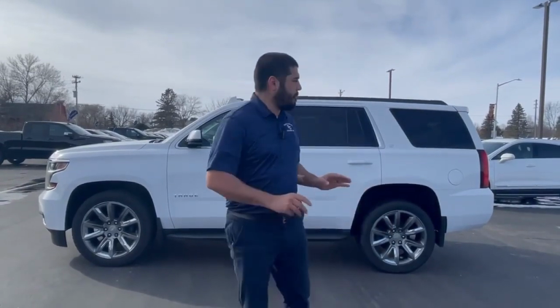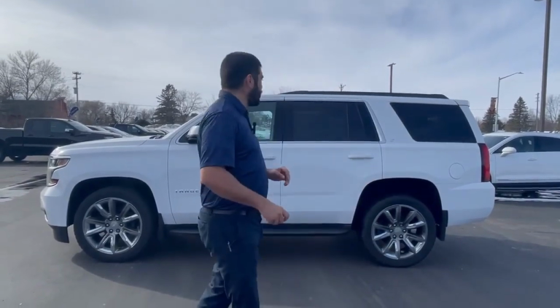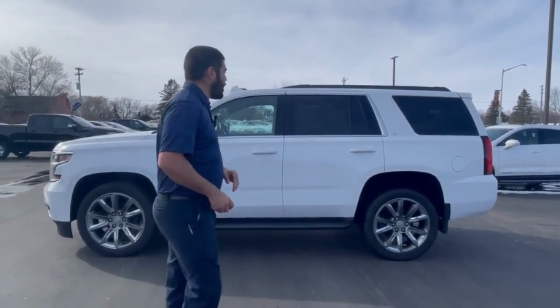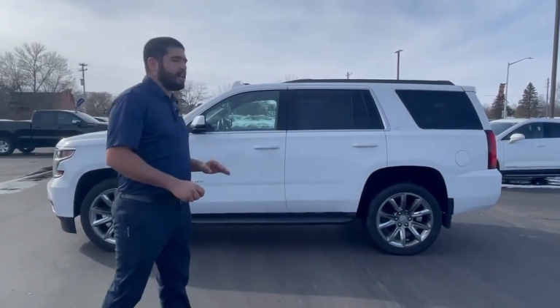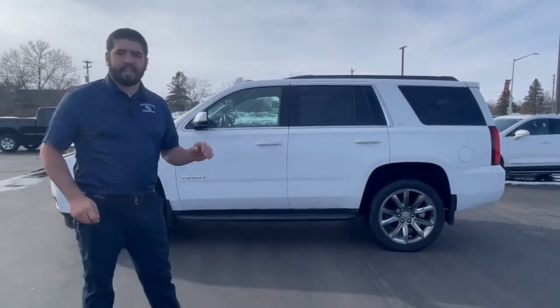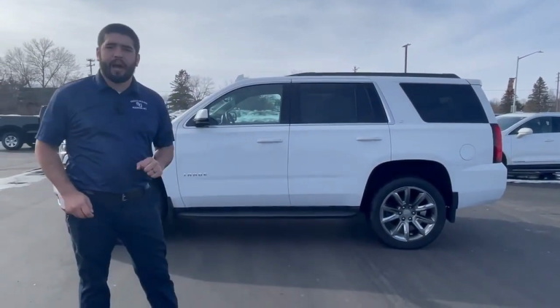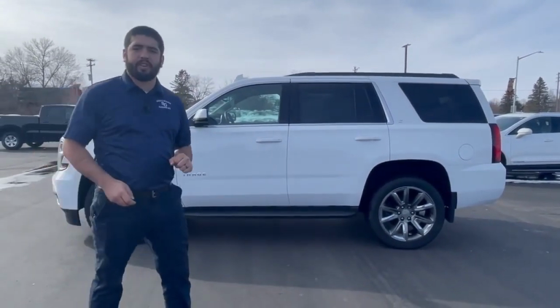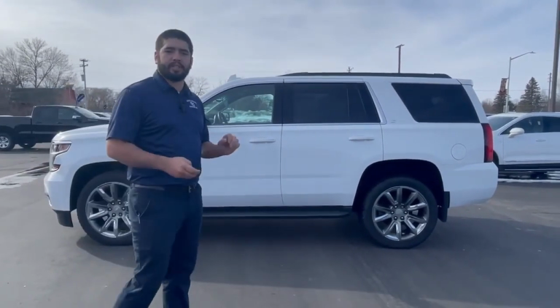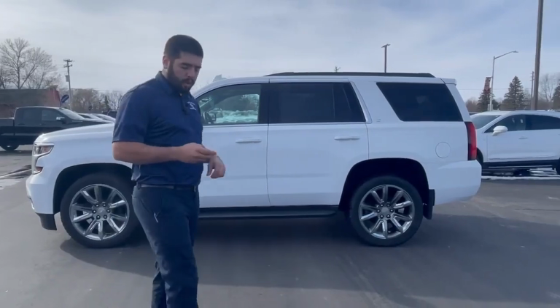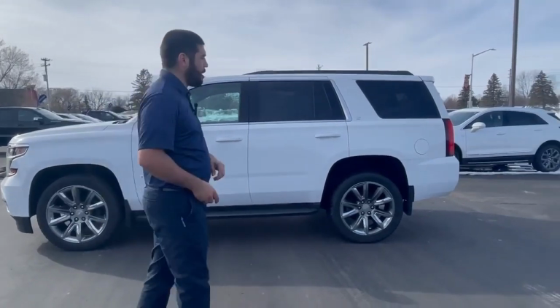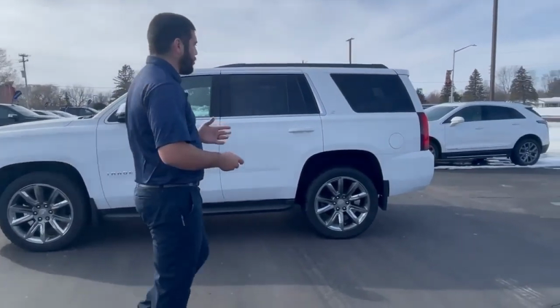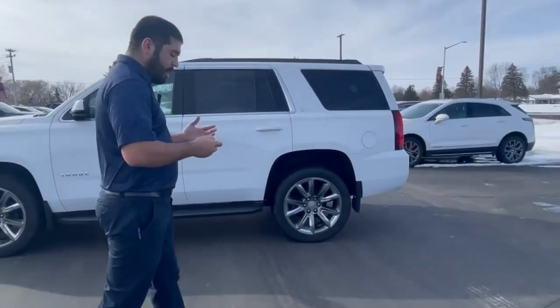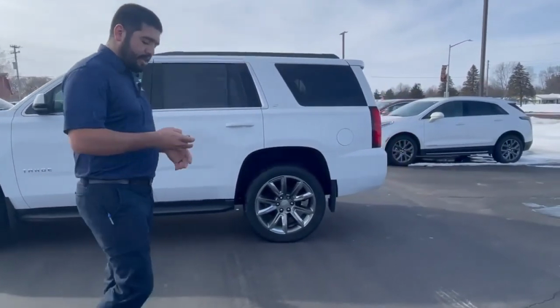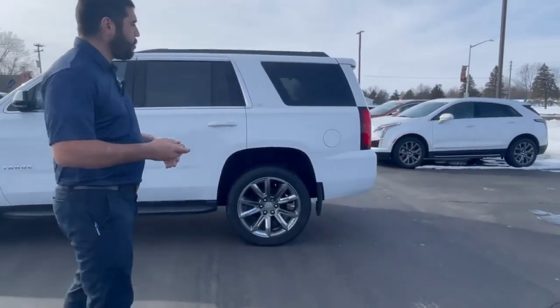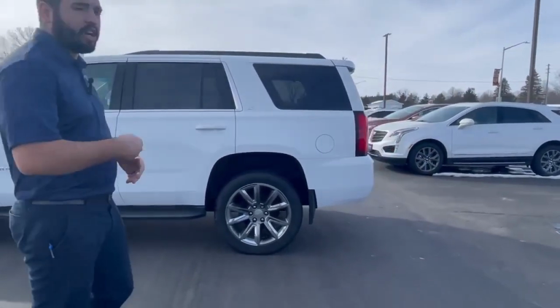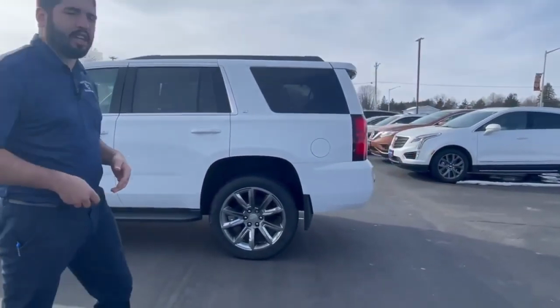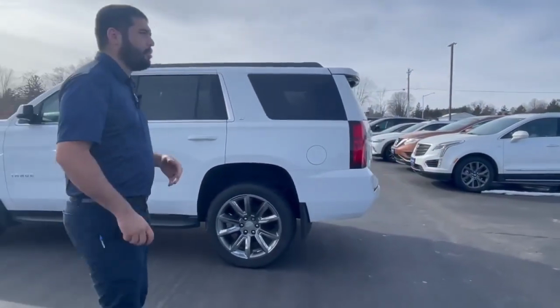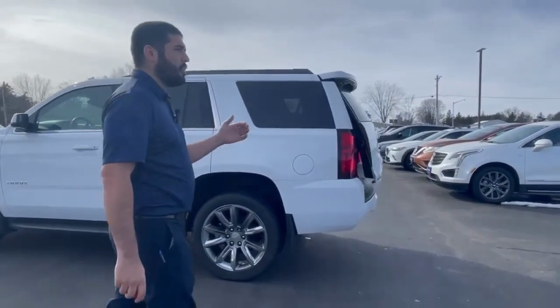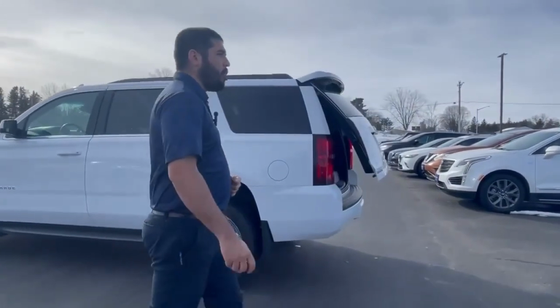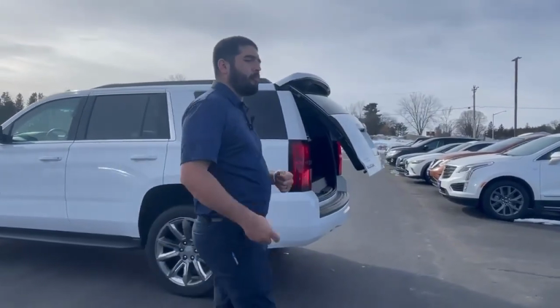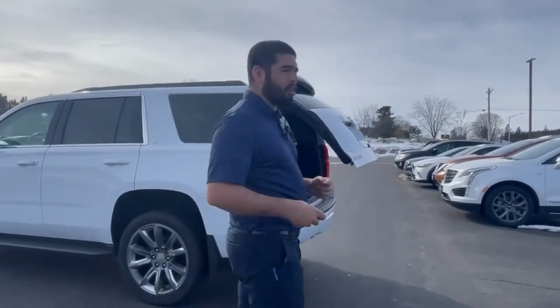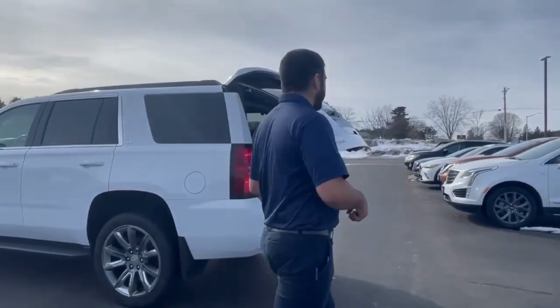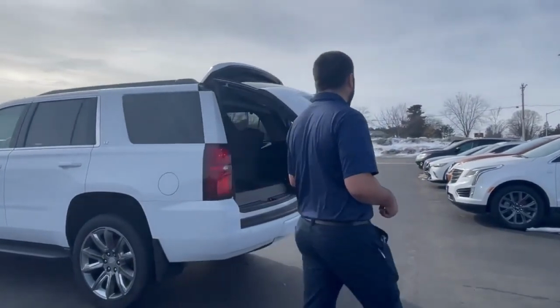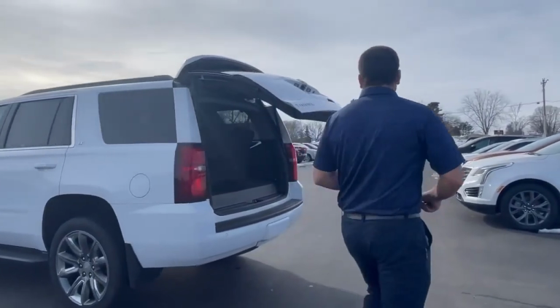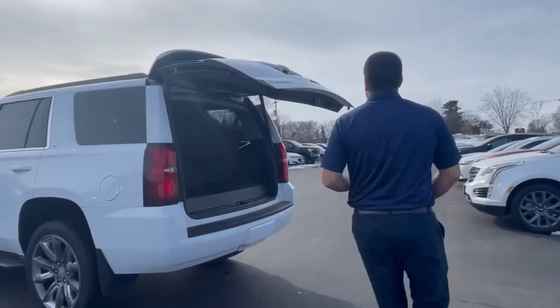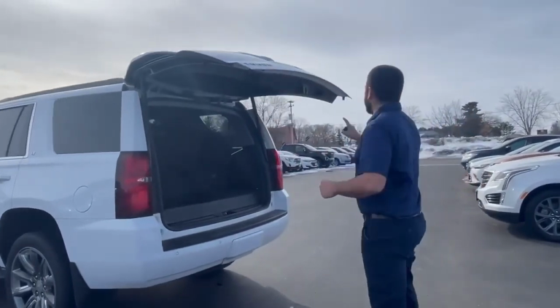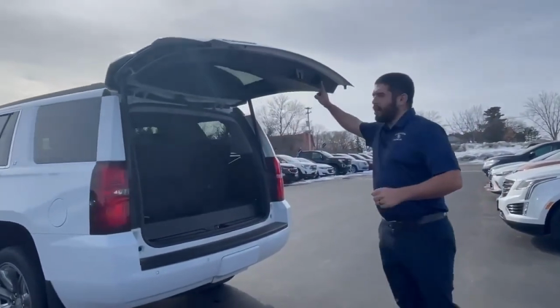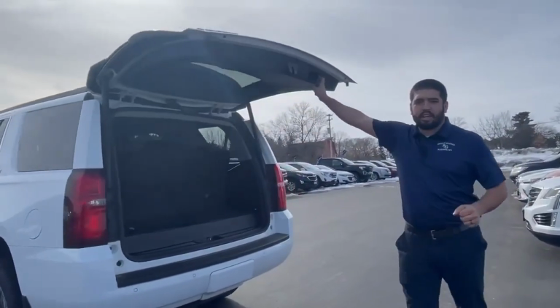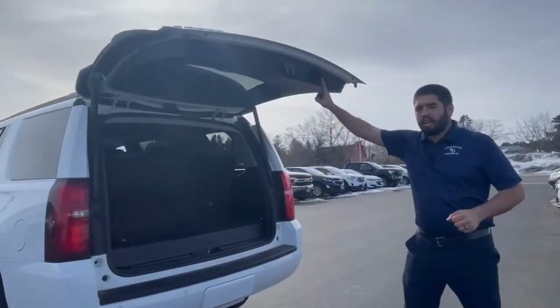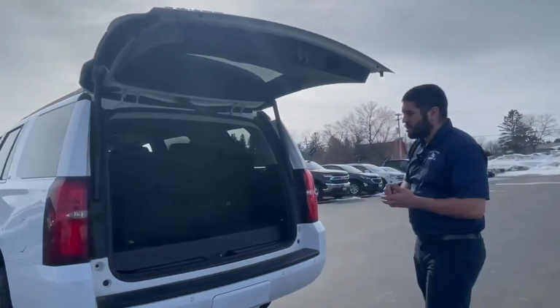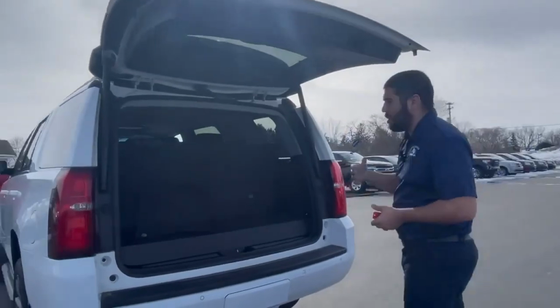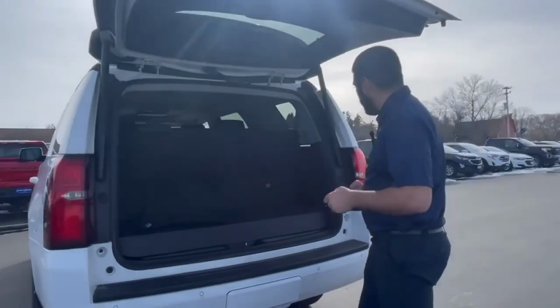Something else that's pretty cool about this is not only does it have a power tailgate, but it's got a remote liftgate. That means I can open it with the touch of the key fob. You're going to be able to open it up and close it from the fob, and you also have the button right here that can close it after you have it open.